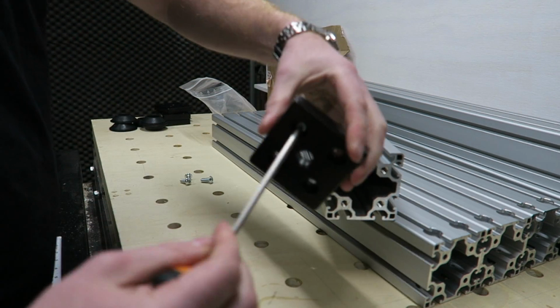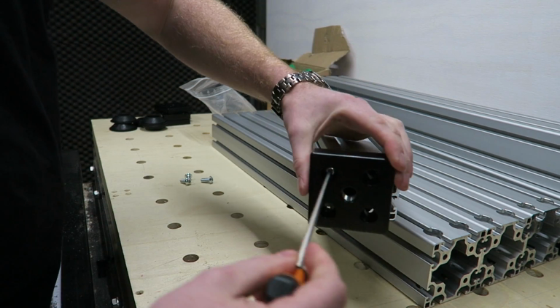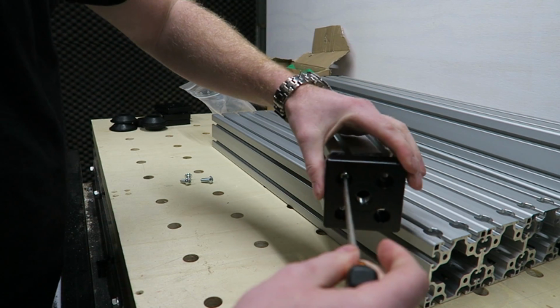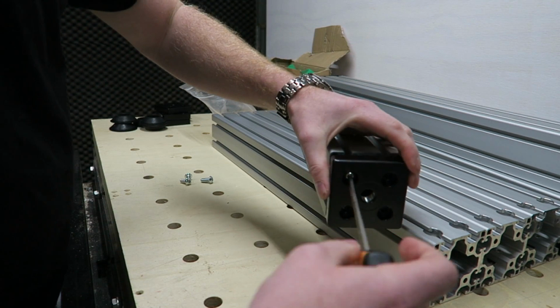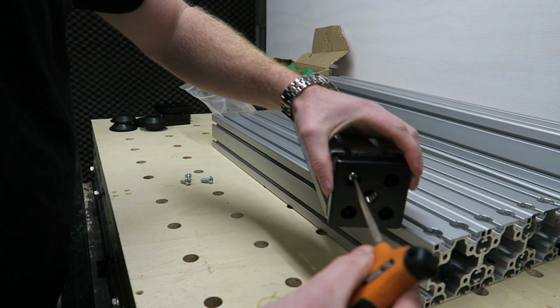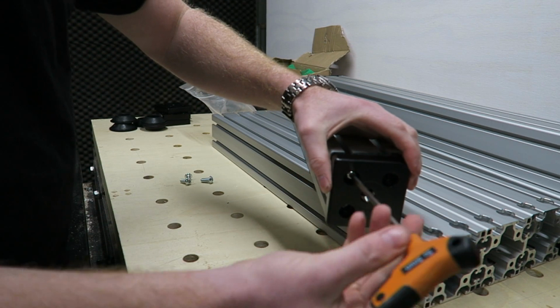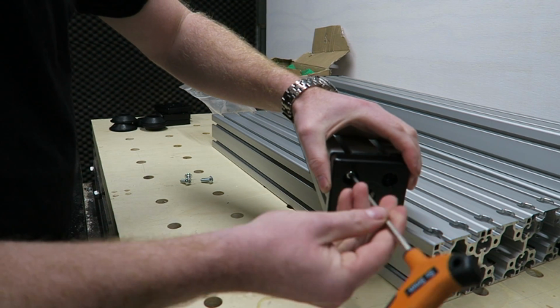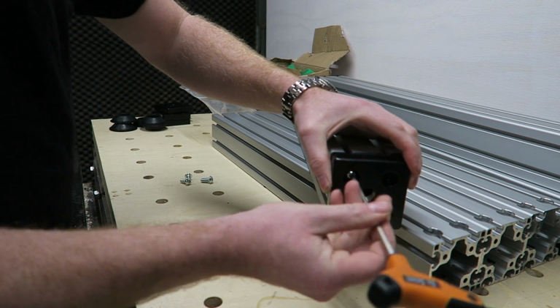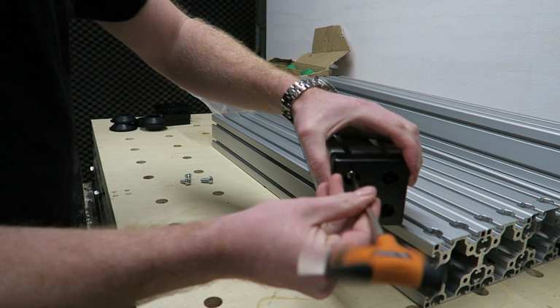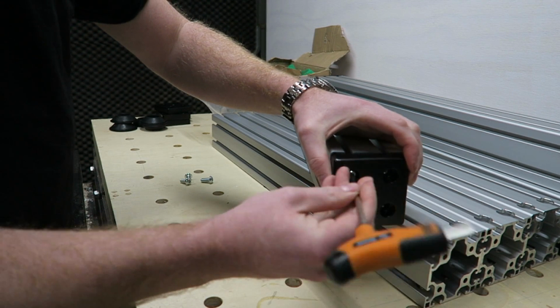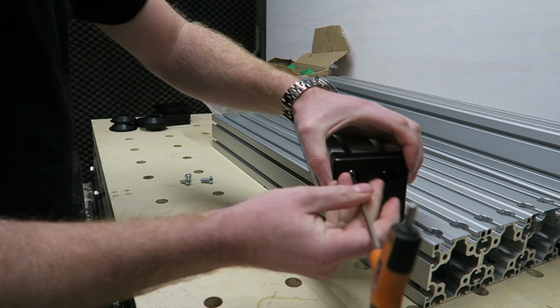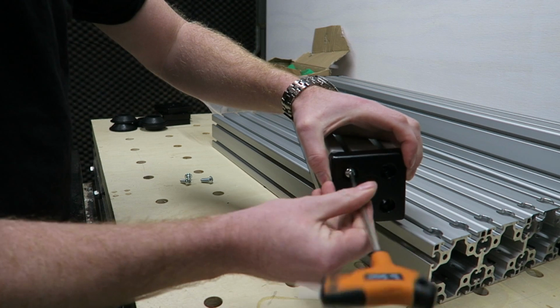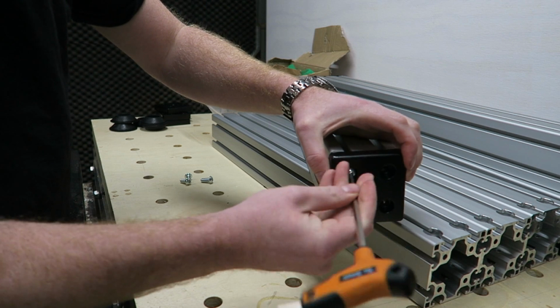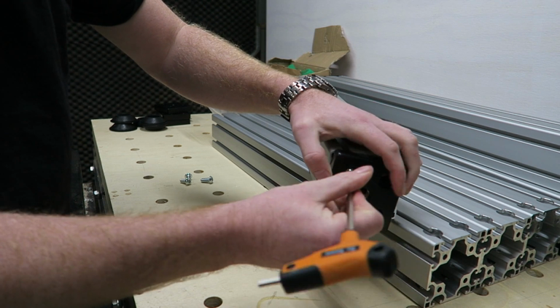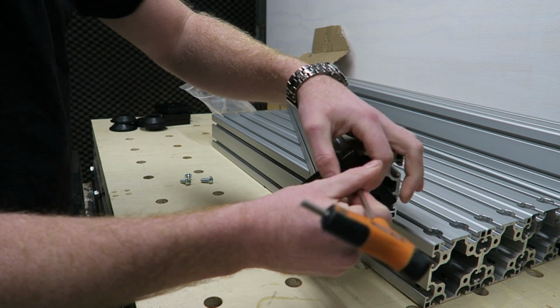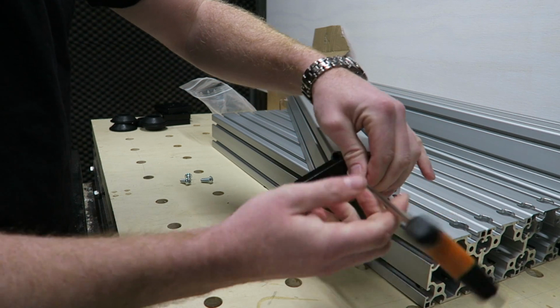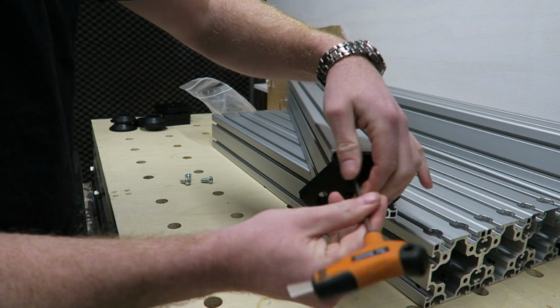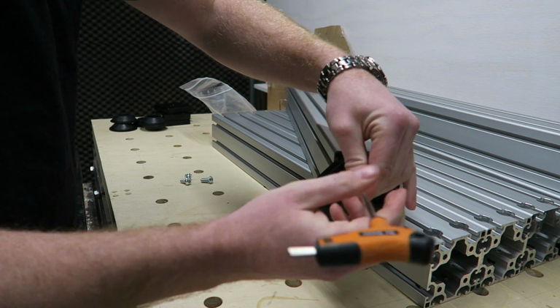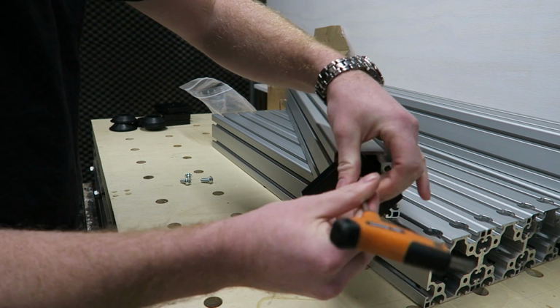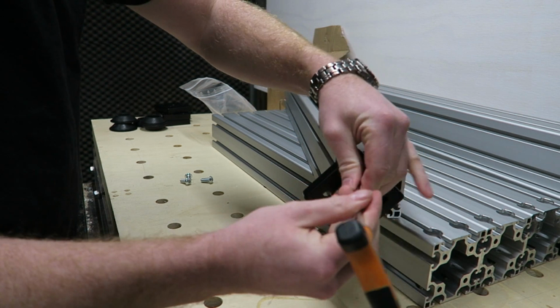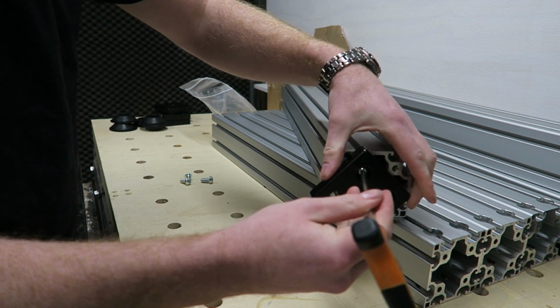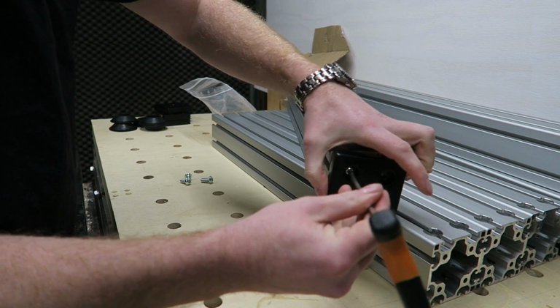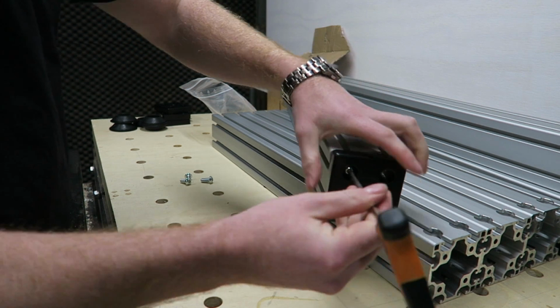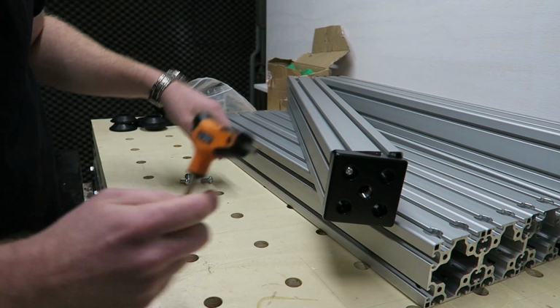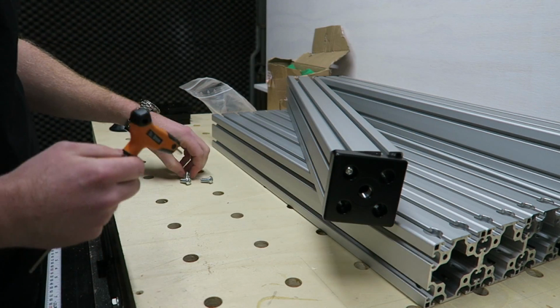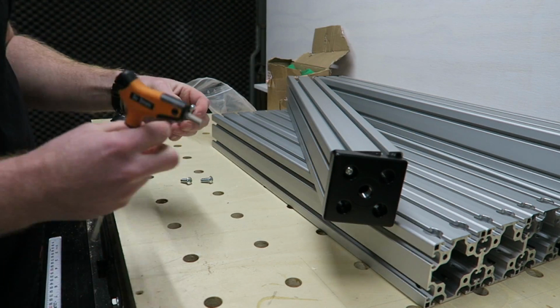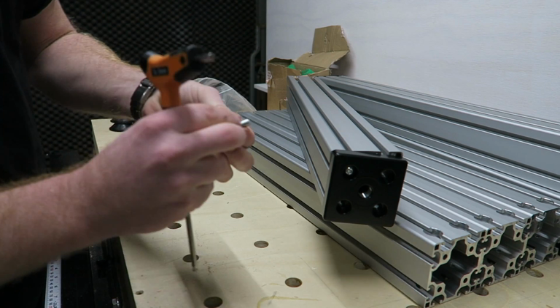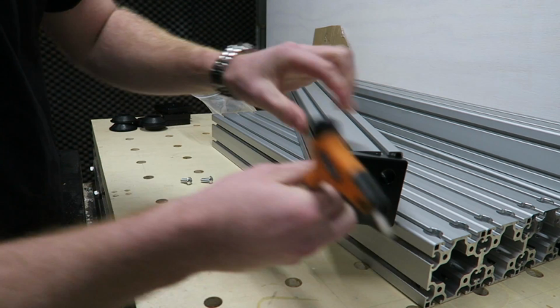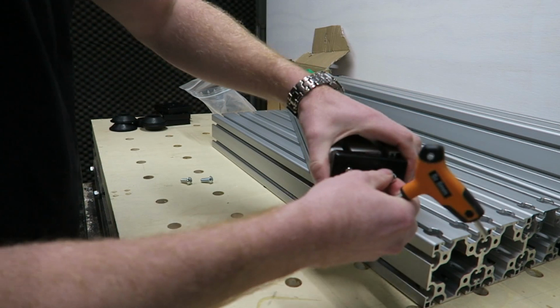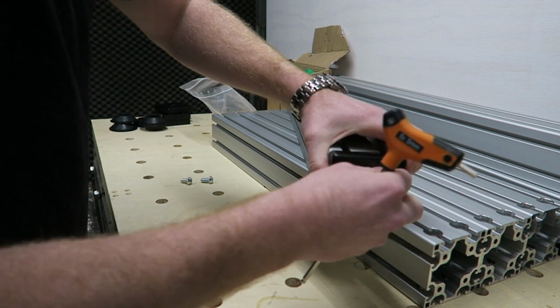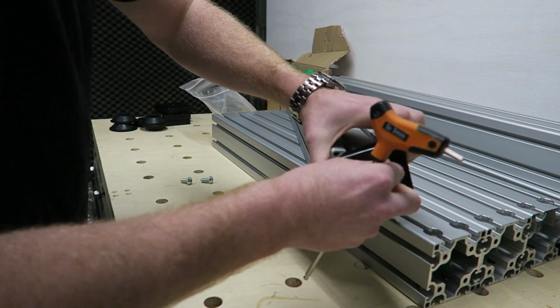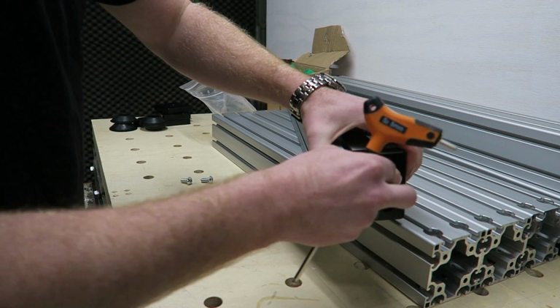The top frame is about 75 kilograms and the complete frame — so the bottom and the top — is about 120 kilograms of aluminum and bolts together.